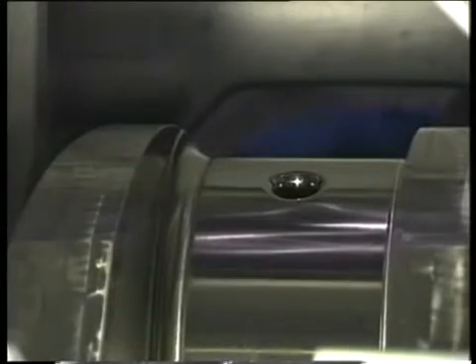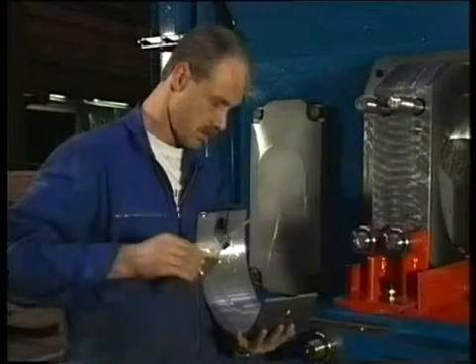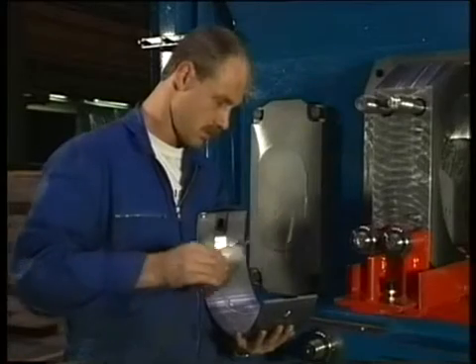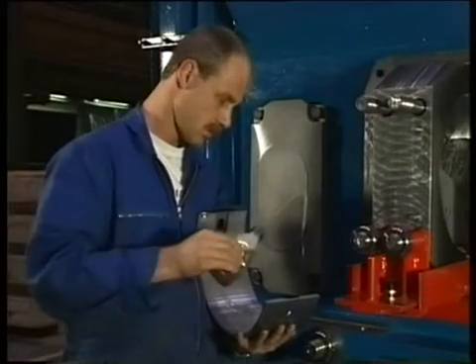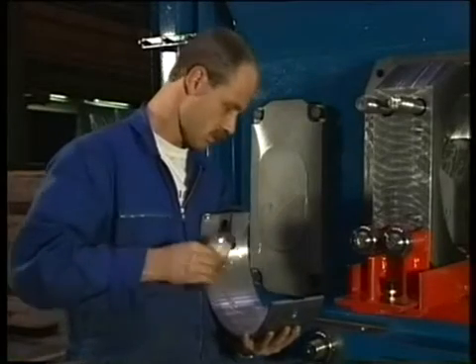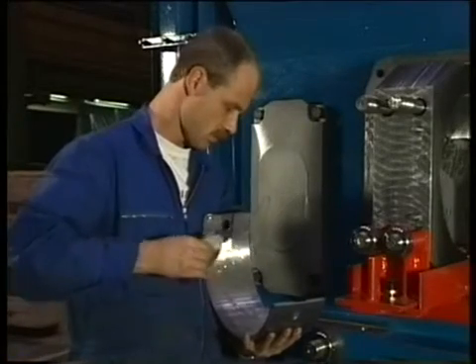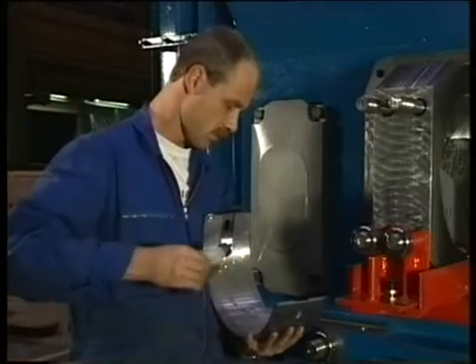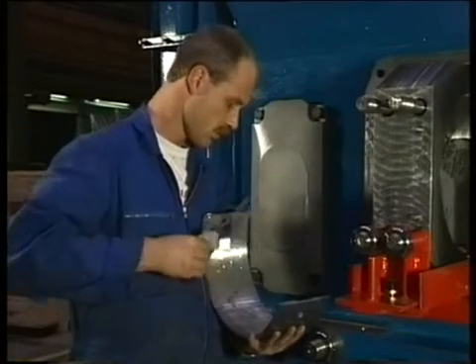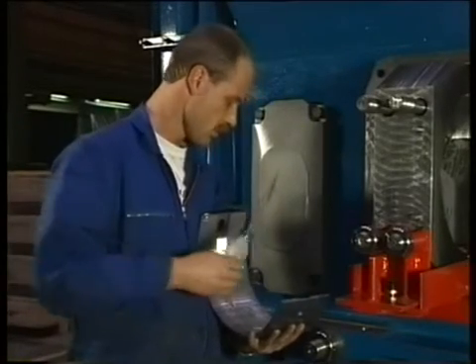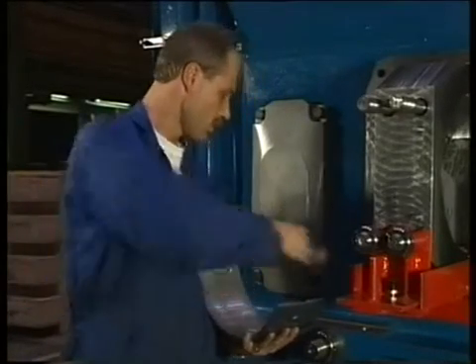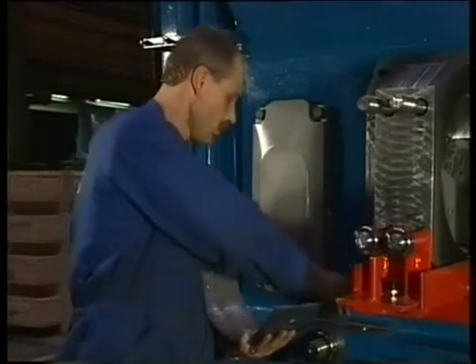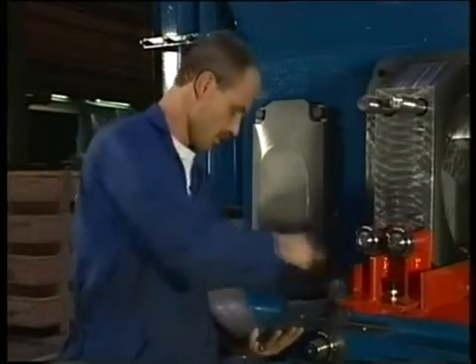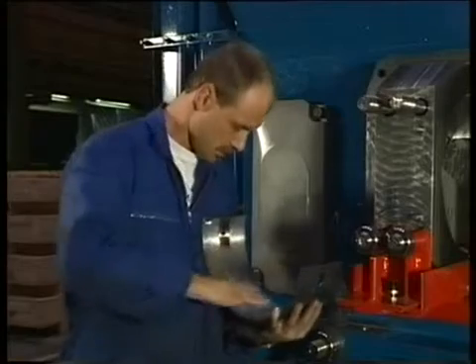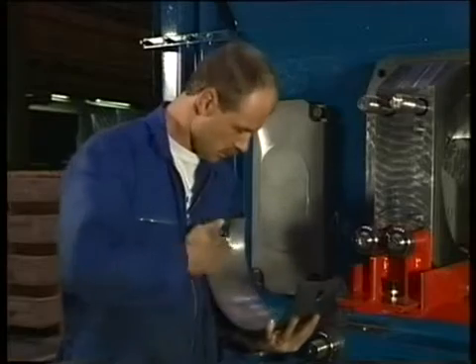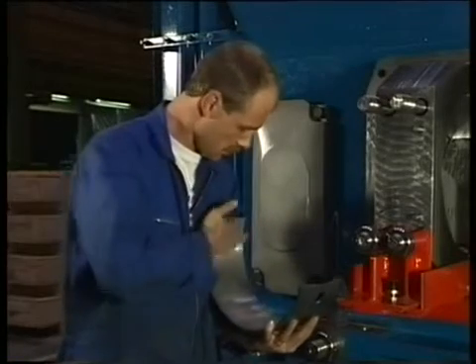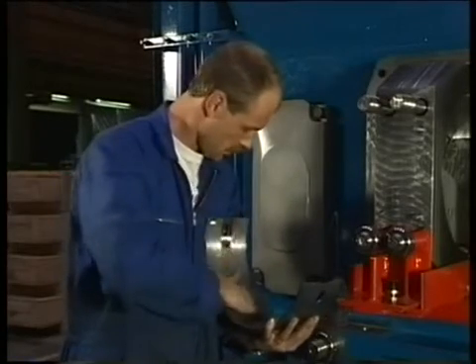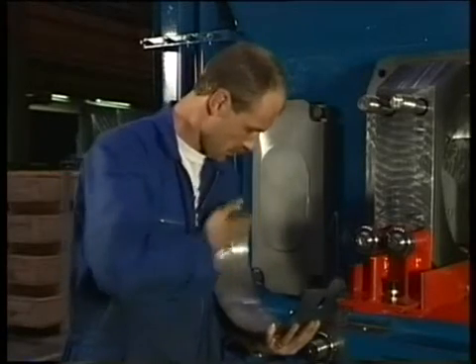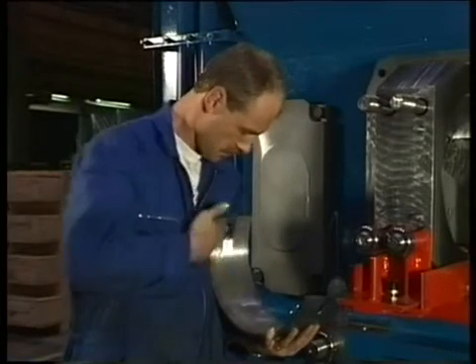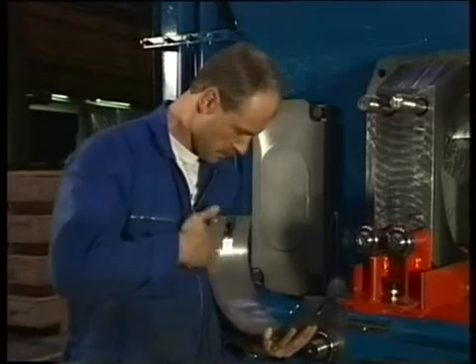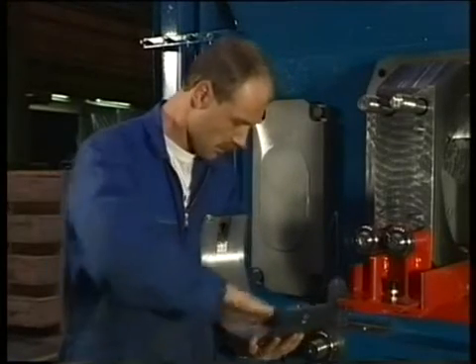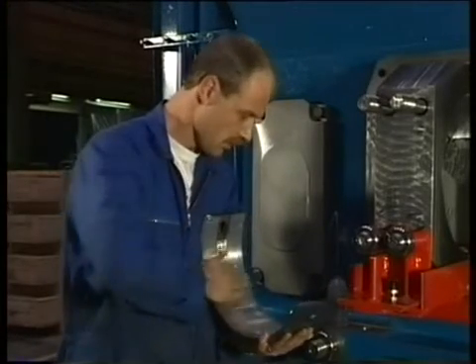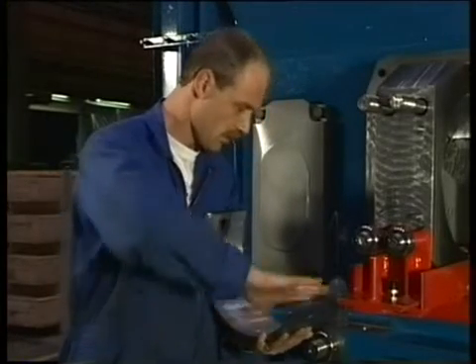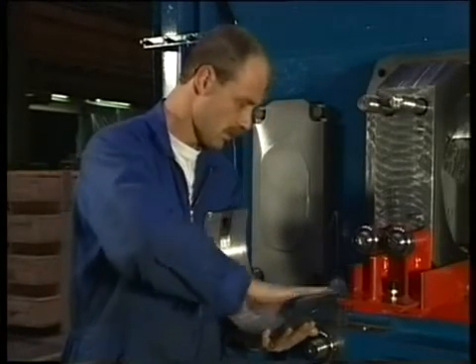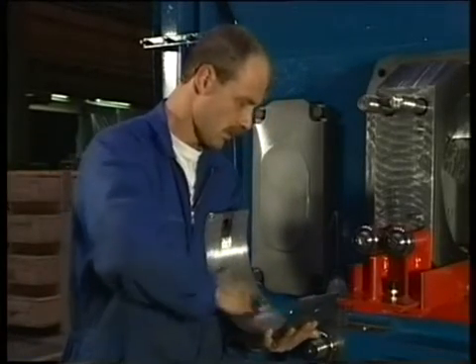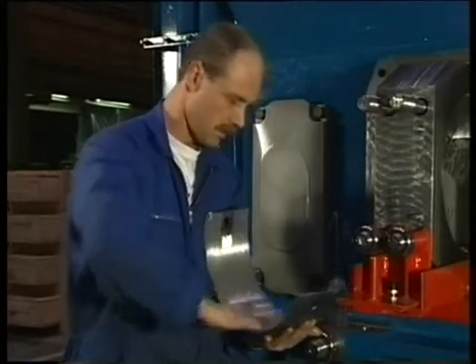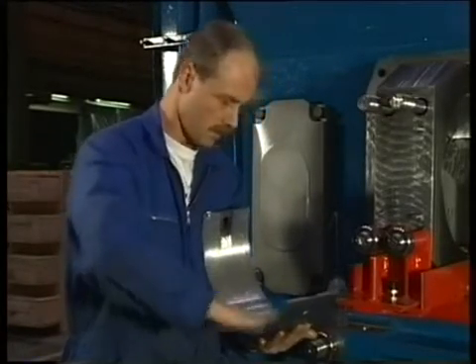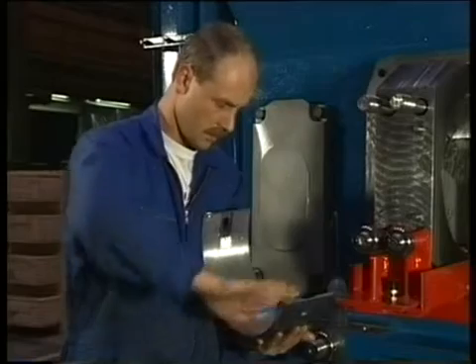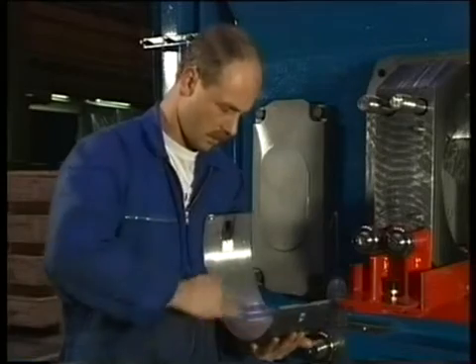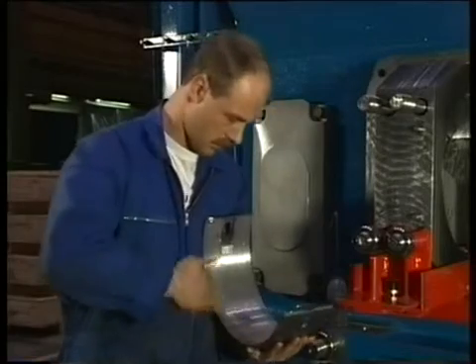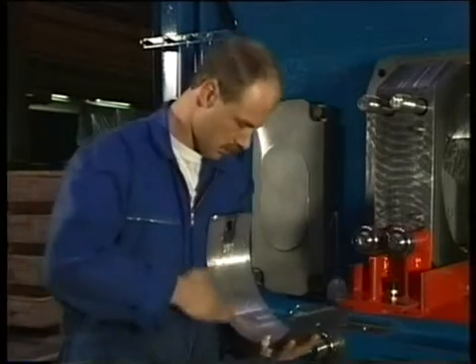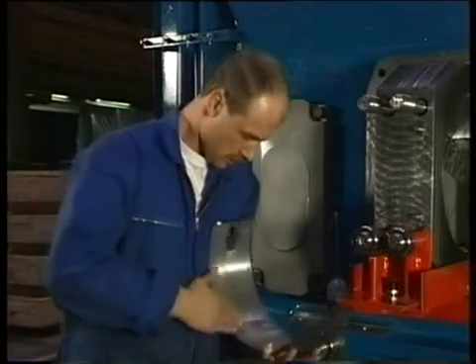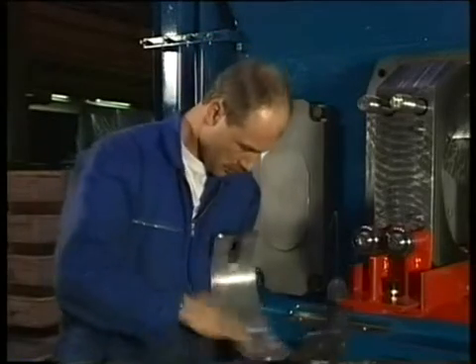Start with mounting the upper bearing shell. This is the shell without the lubricating oil supply groove. Oil the bearing surface with clean engine lubricating oil. The back surface needs to be clean and oil free.